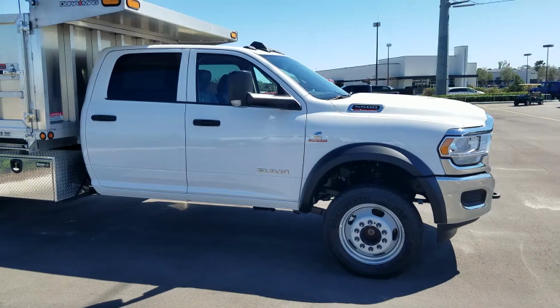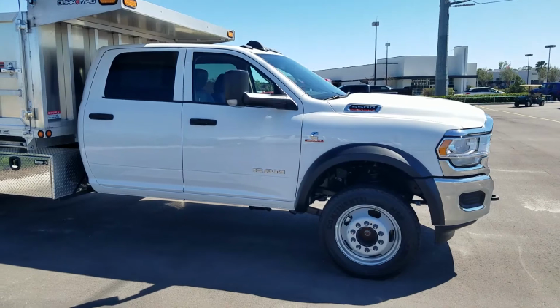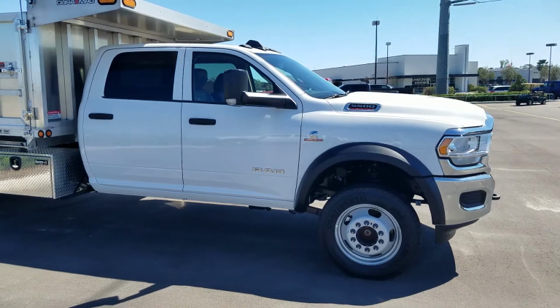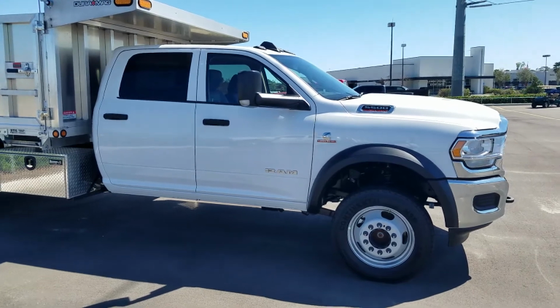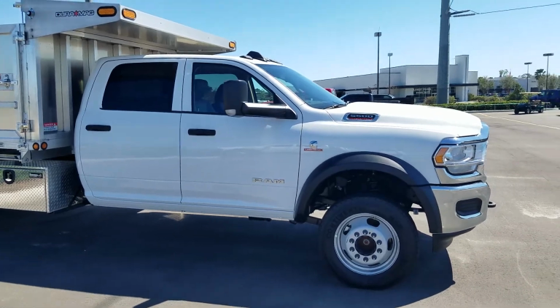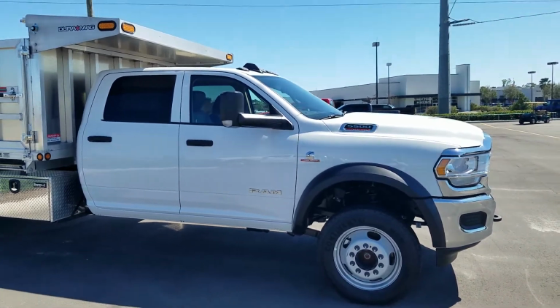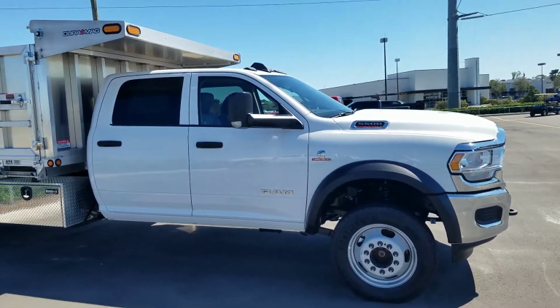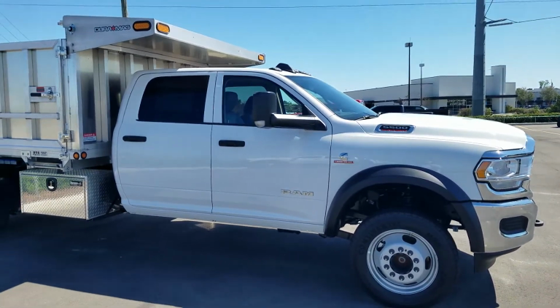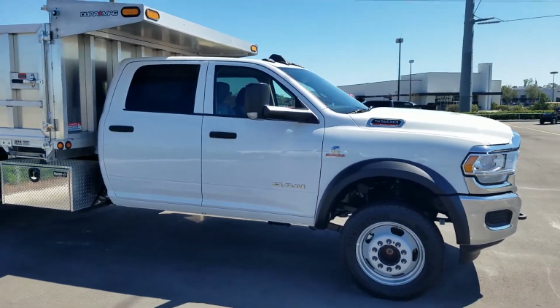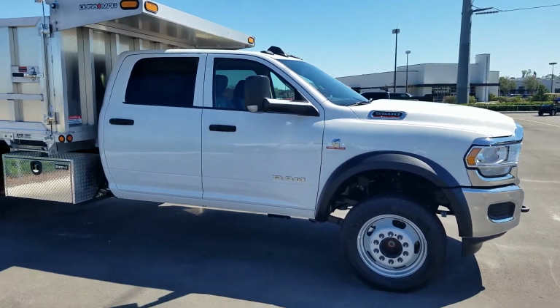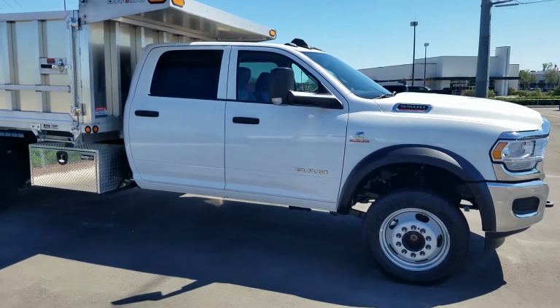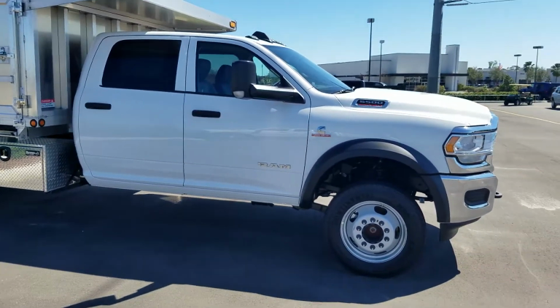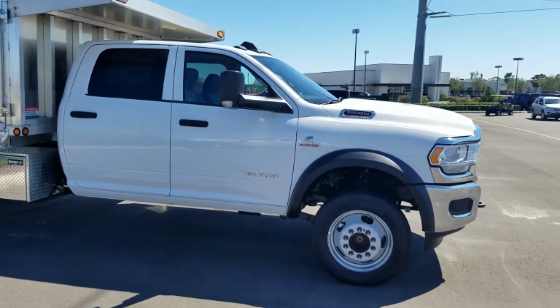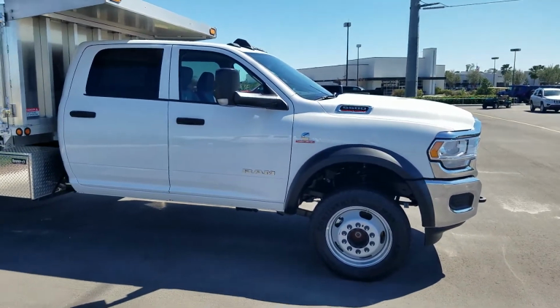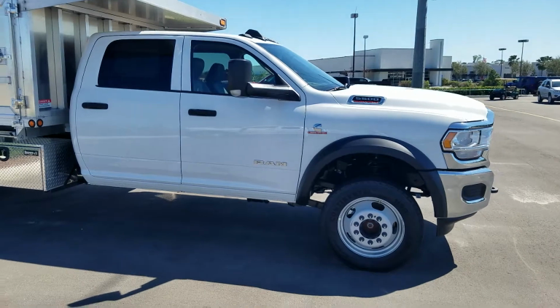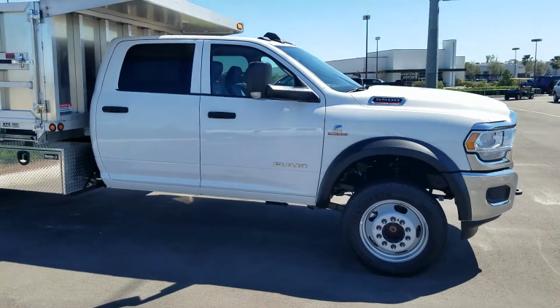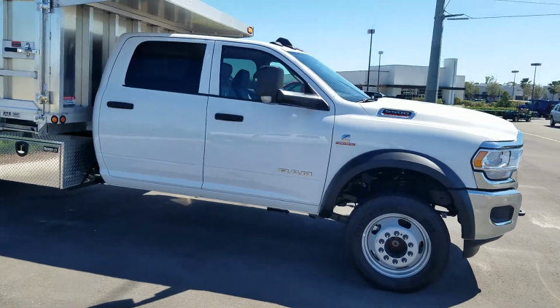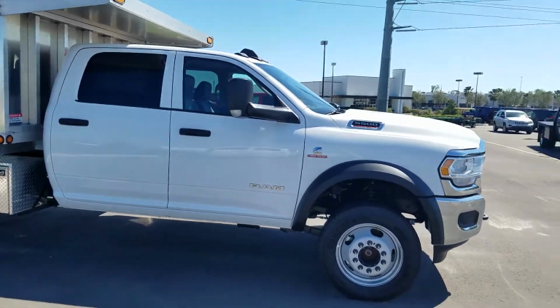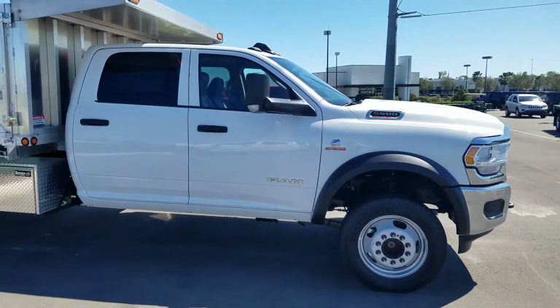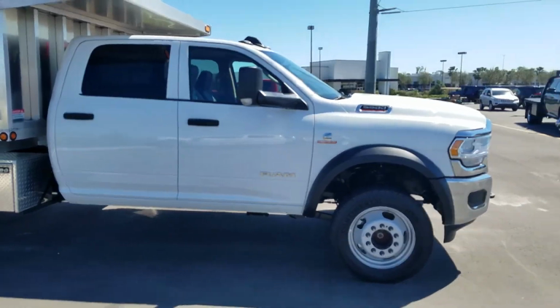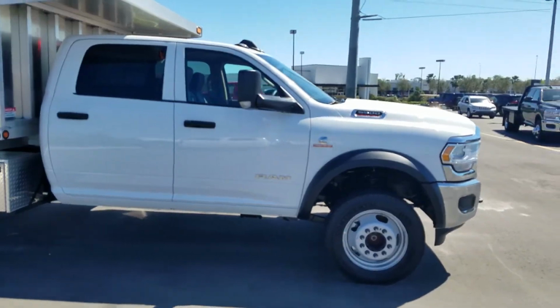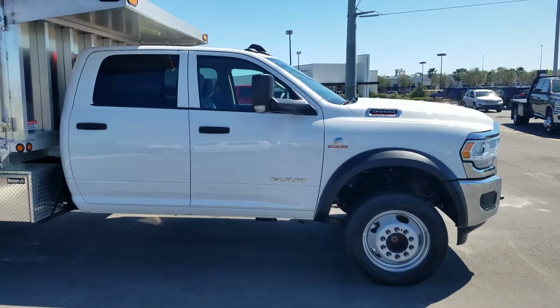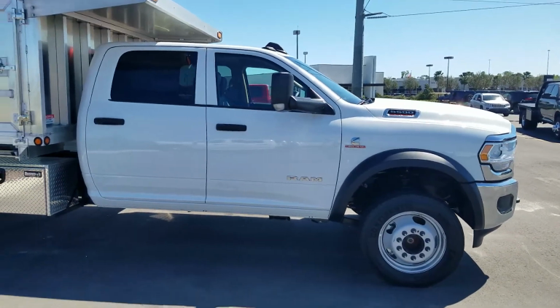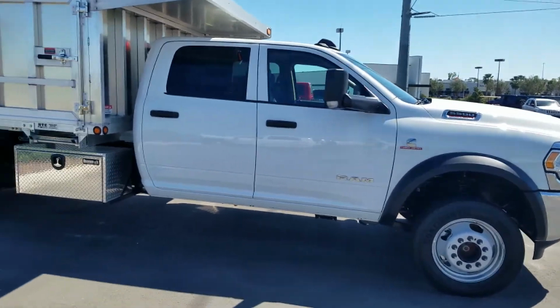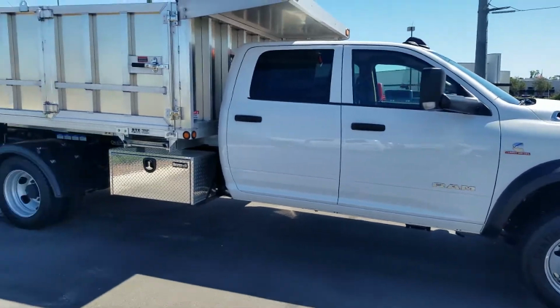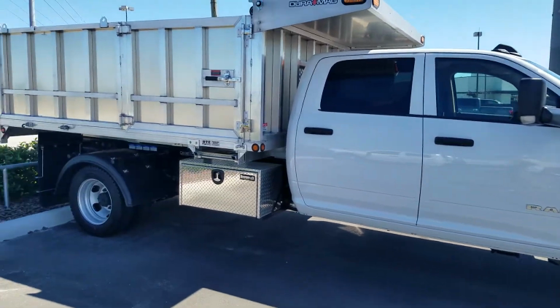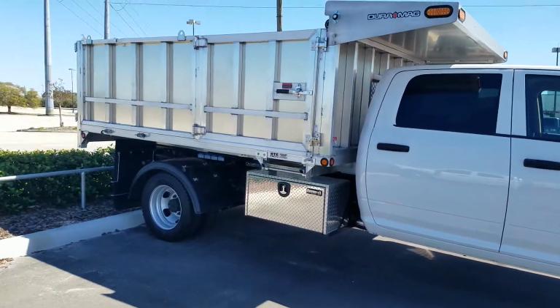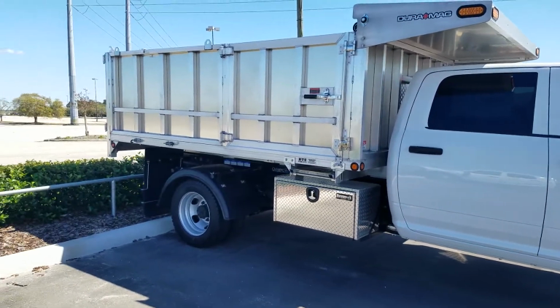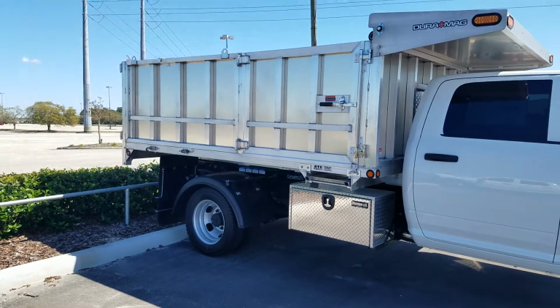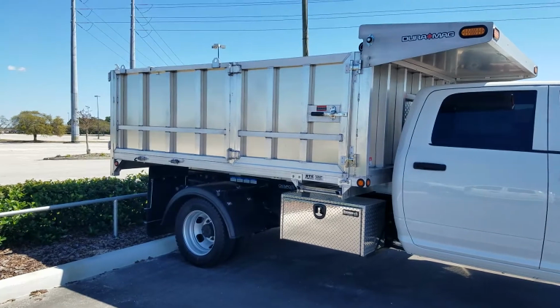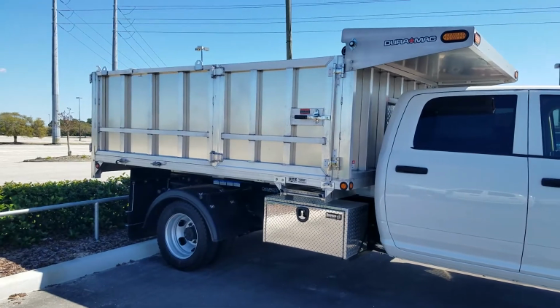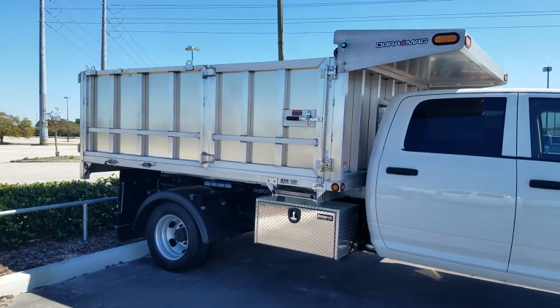This is Tom with Commercial Trucks with Tom and Fields Commercial. I have a 5500 4x4 Cummins Diesel with an aluminum dump truck.